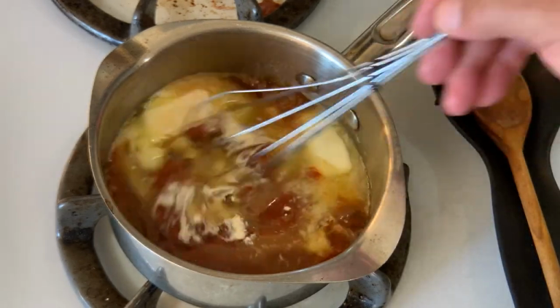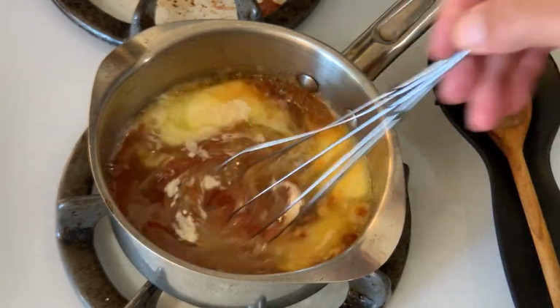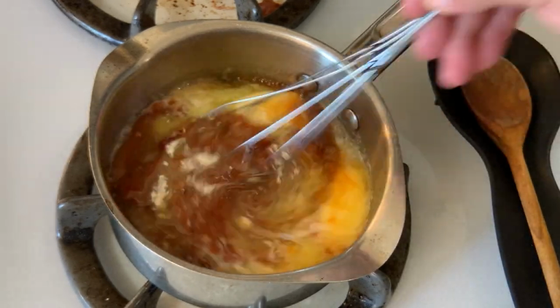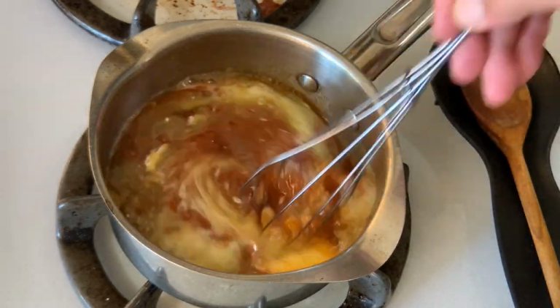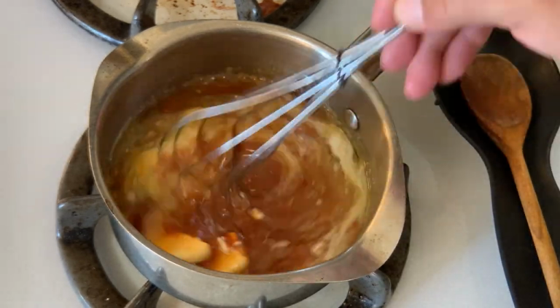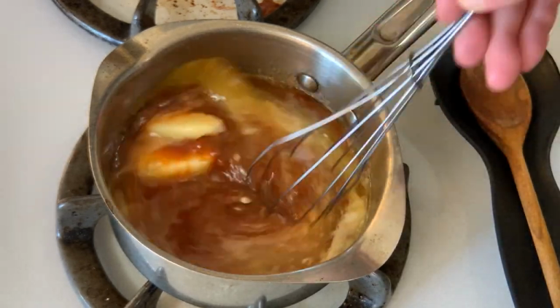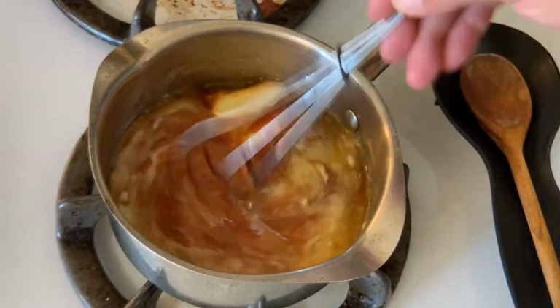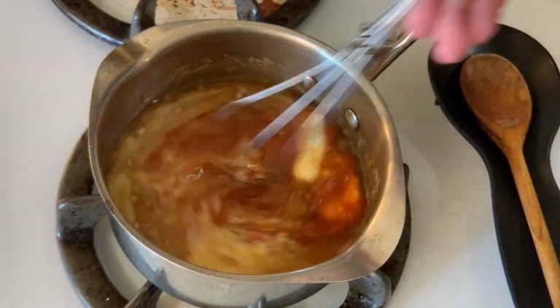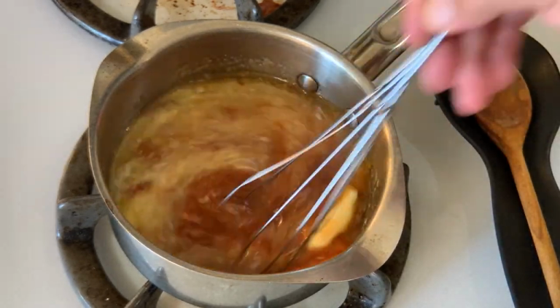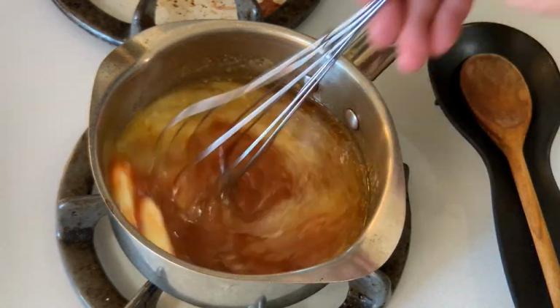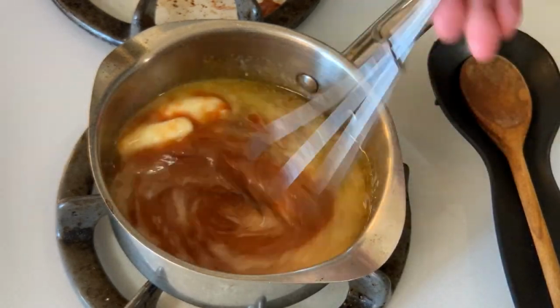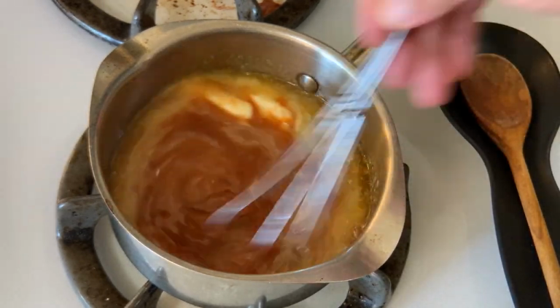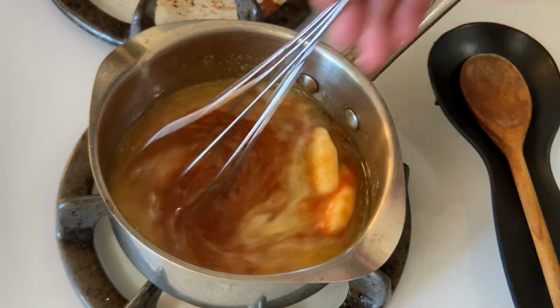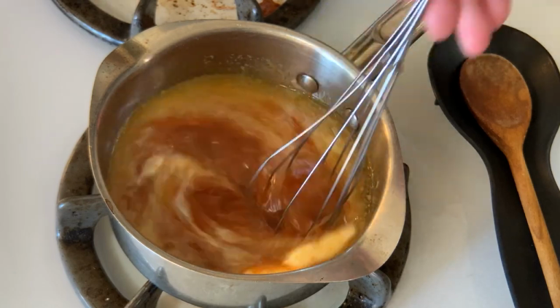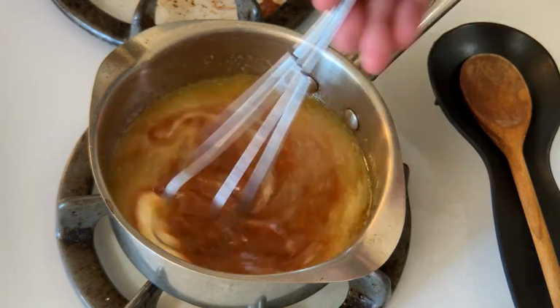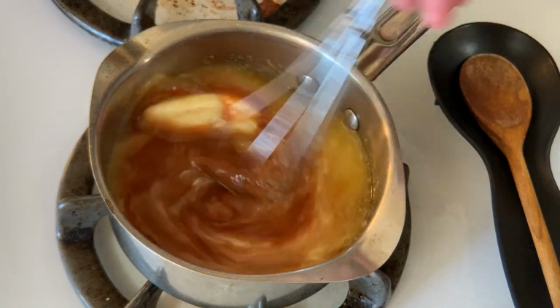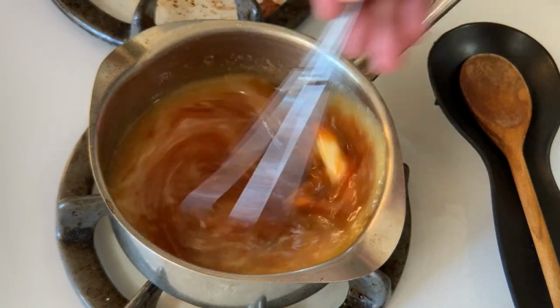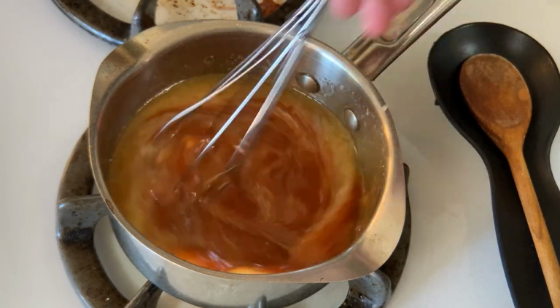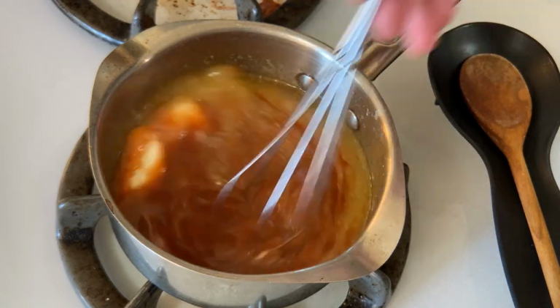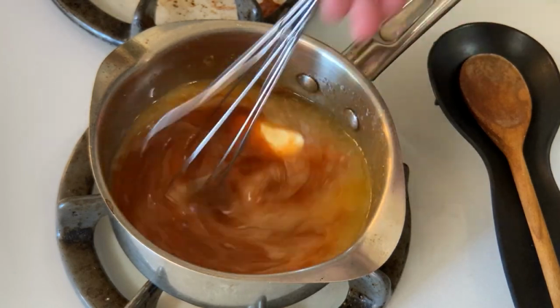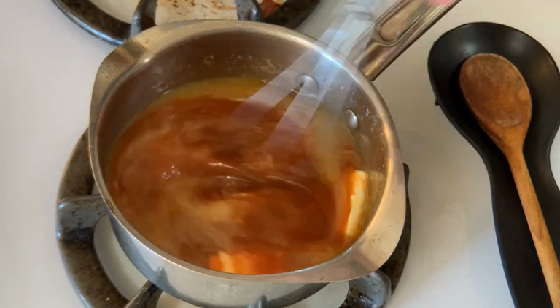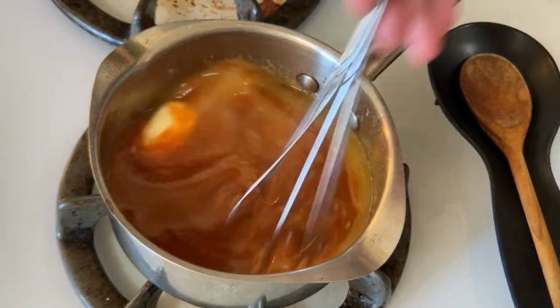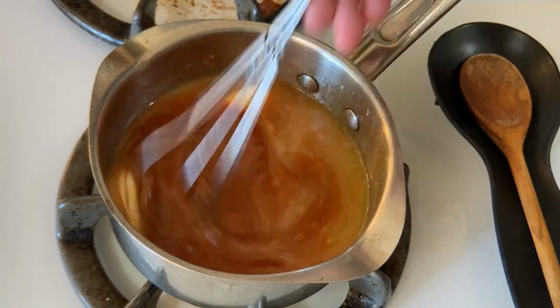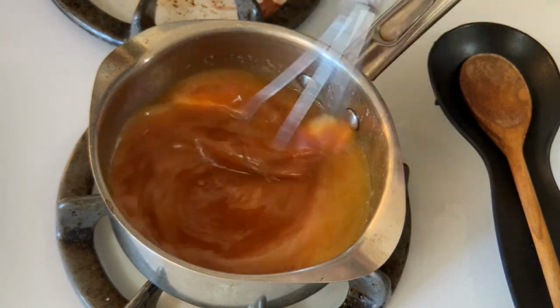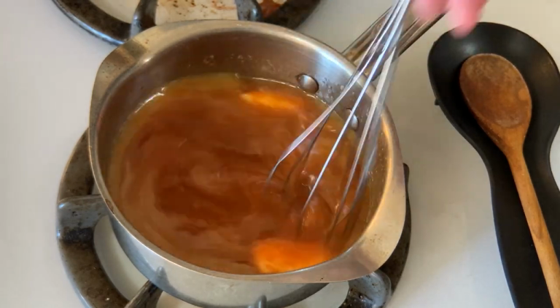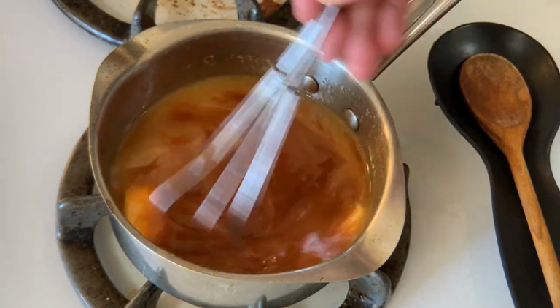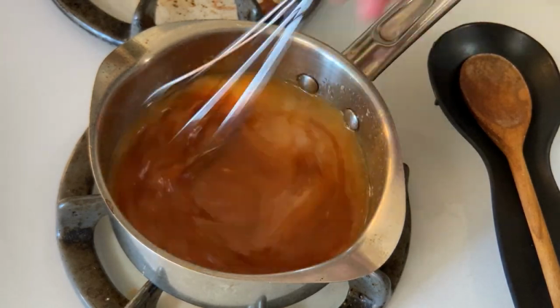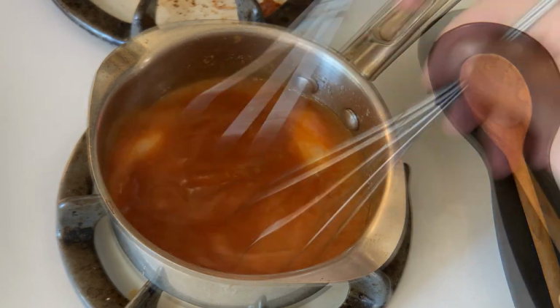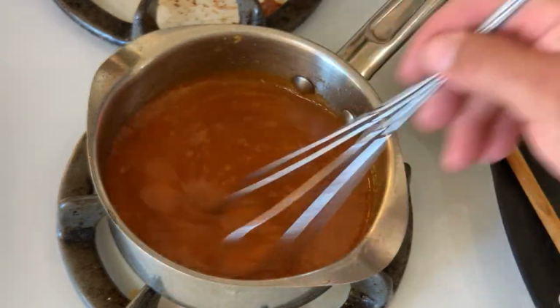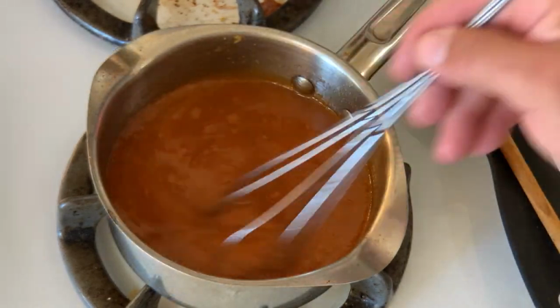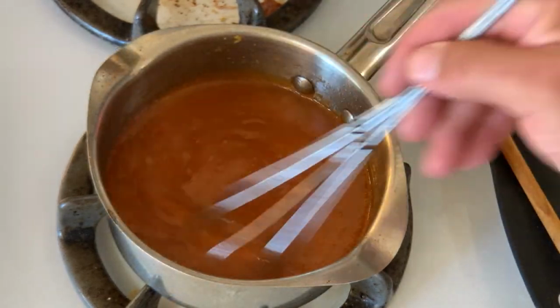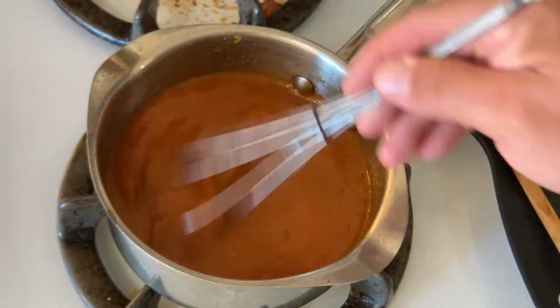Let that continue heating on low, and give that beautiful concoction a stir every once in a while, until you get everything to a nice, even consistency.